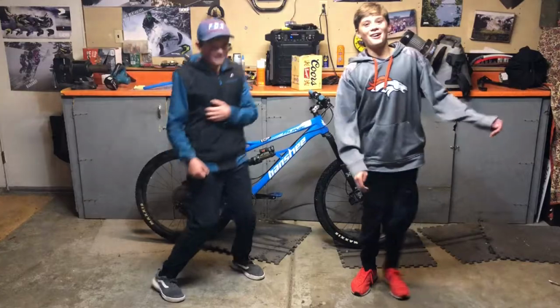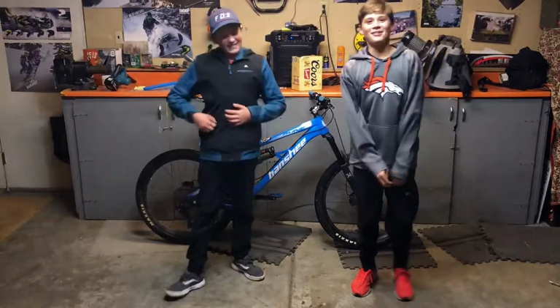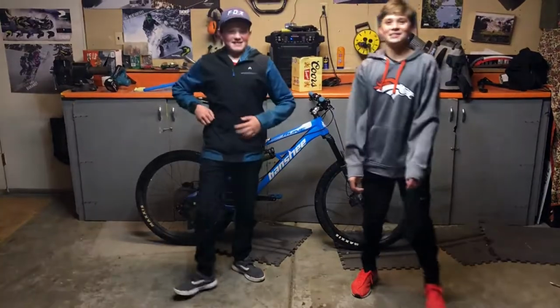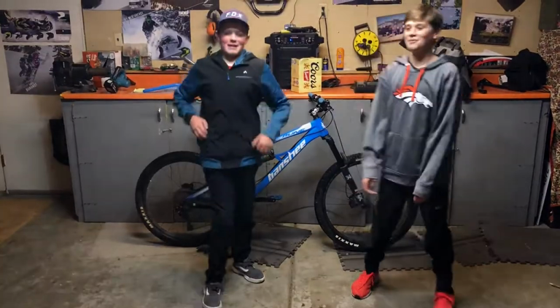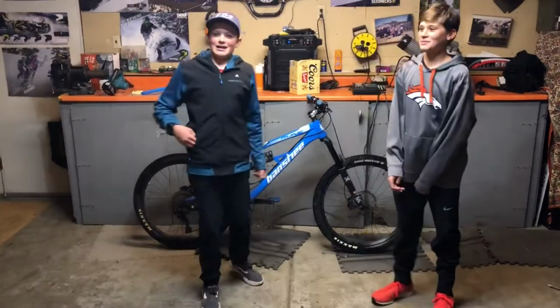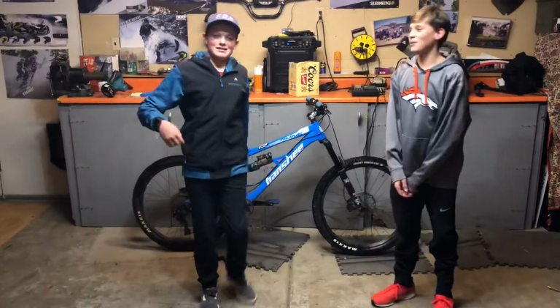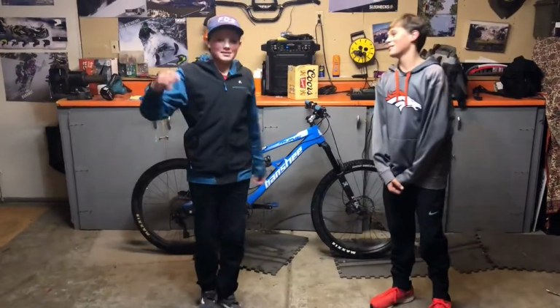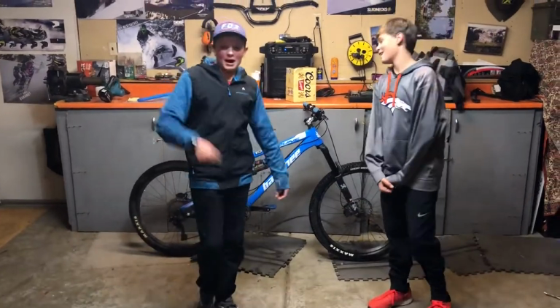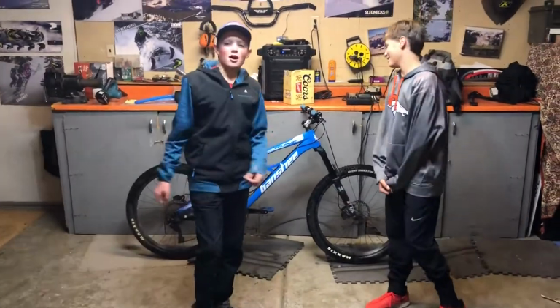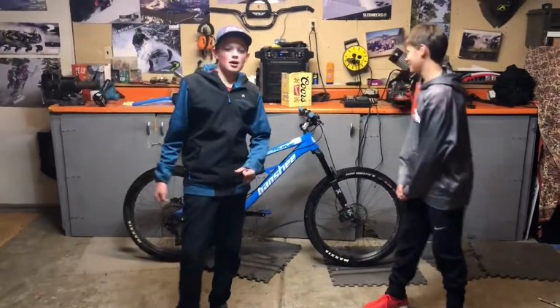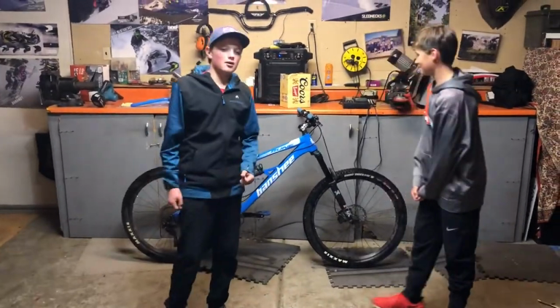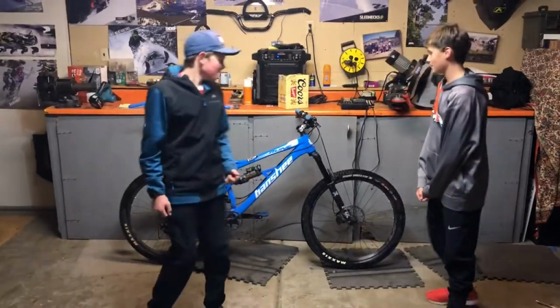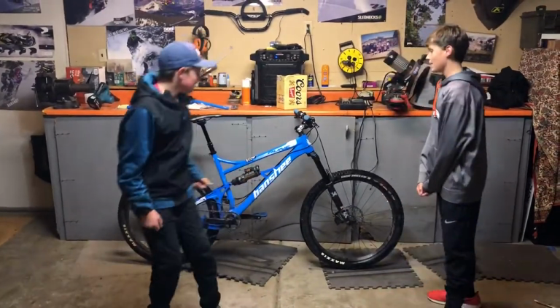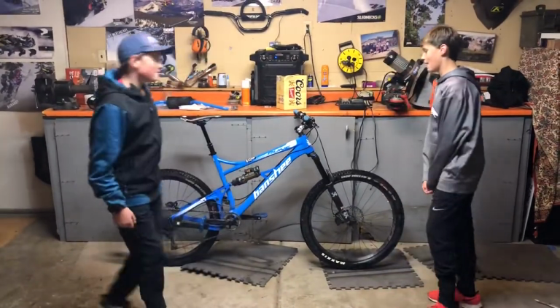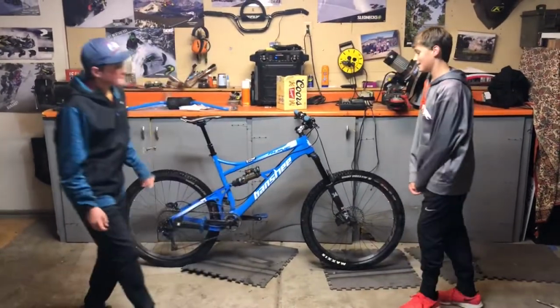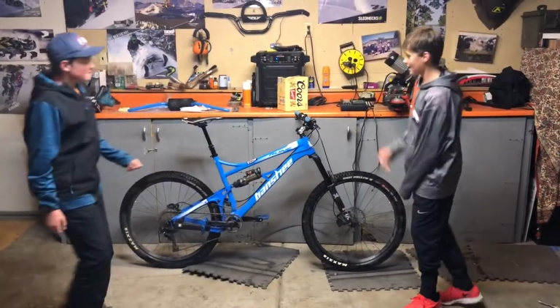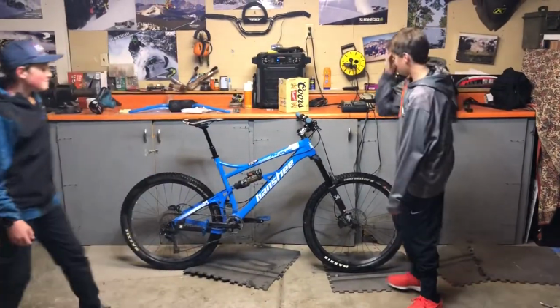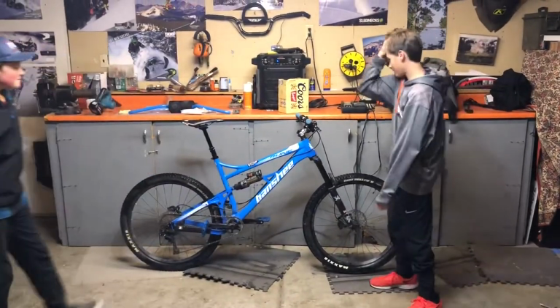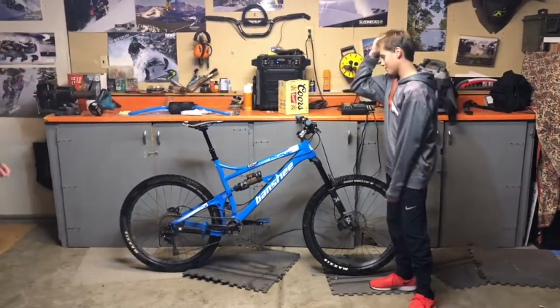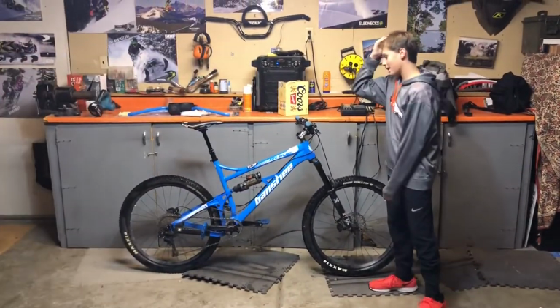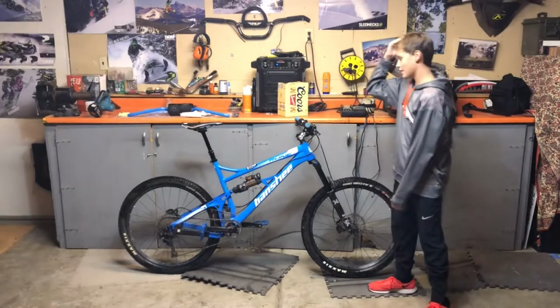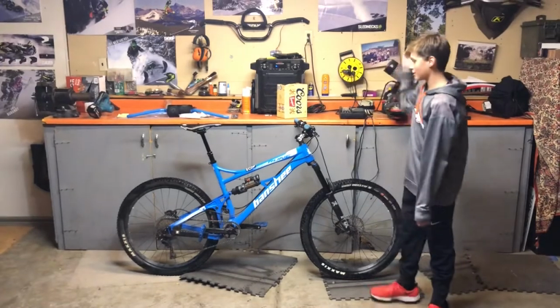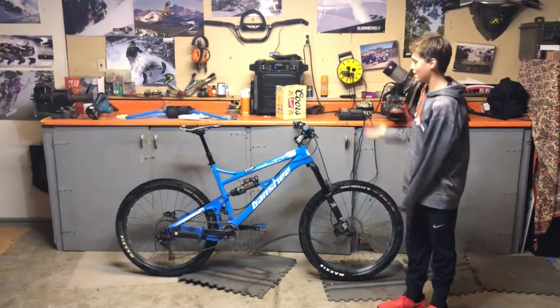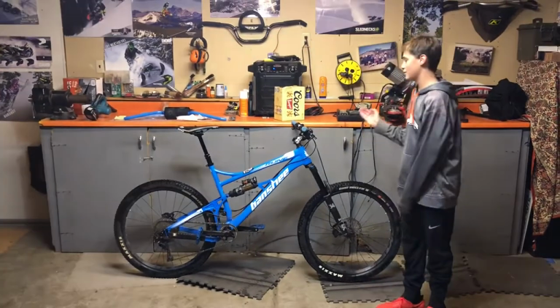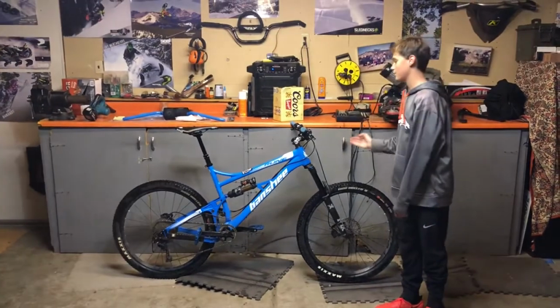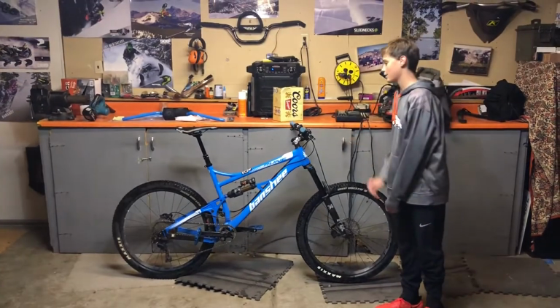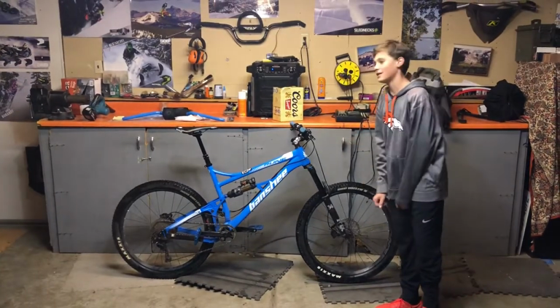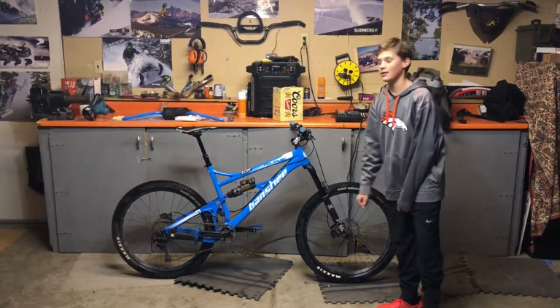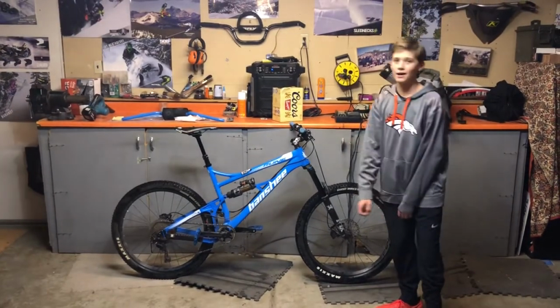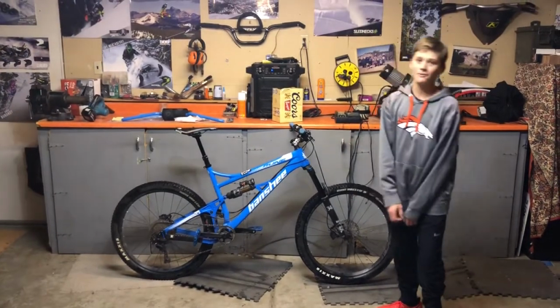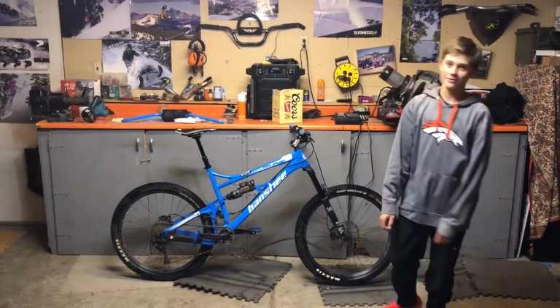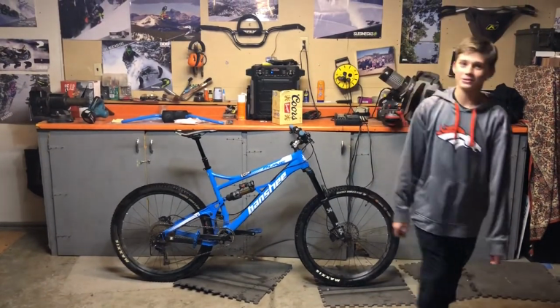Hey guys, it's Matt in Colorado and today we are doing a bike check on the Banshee Rune, coming in at around $5,000.